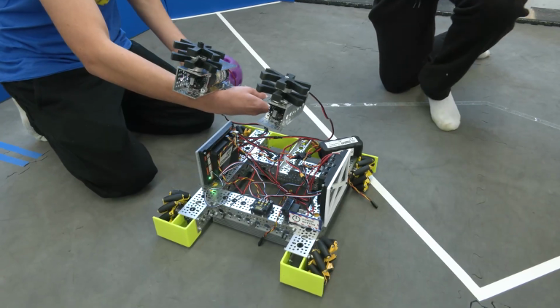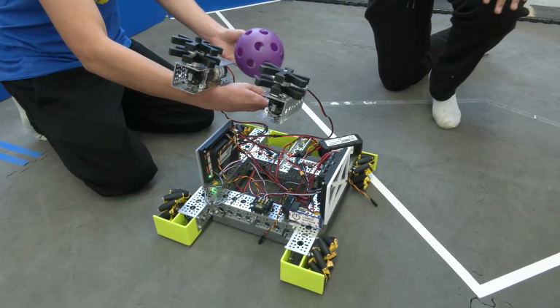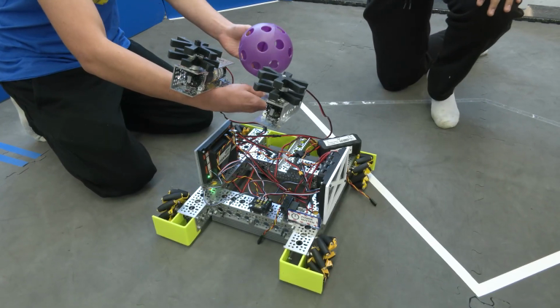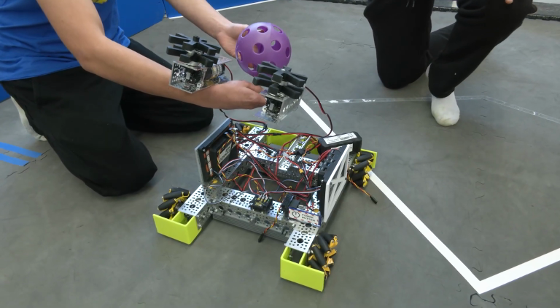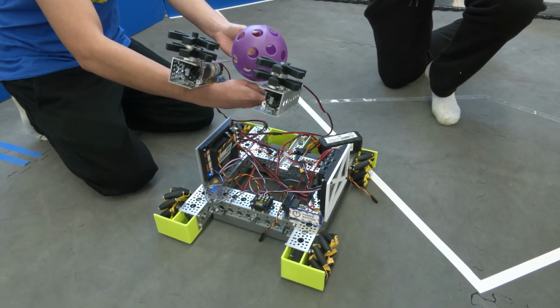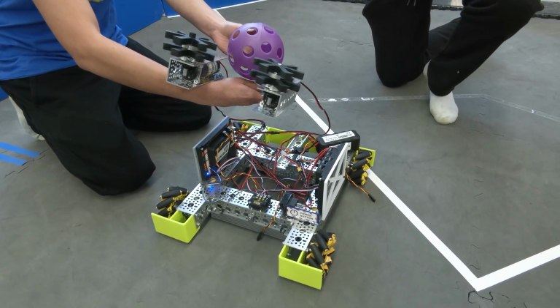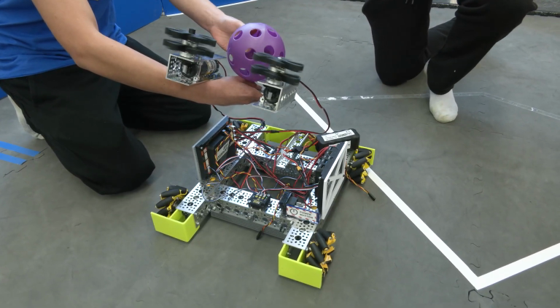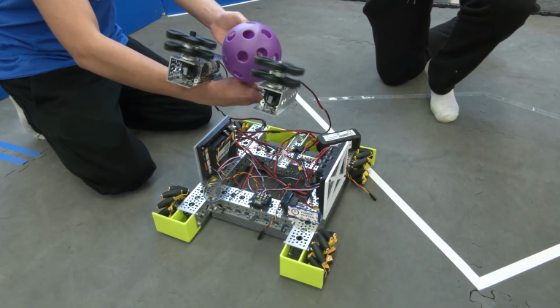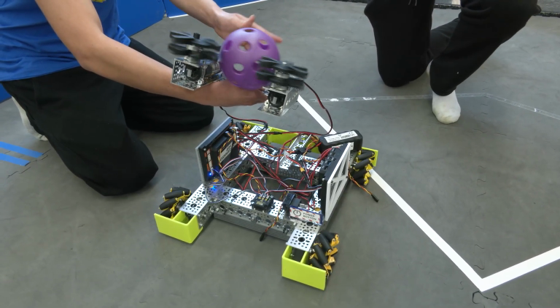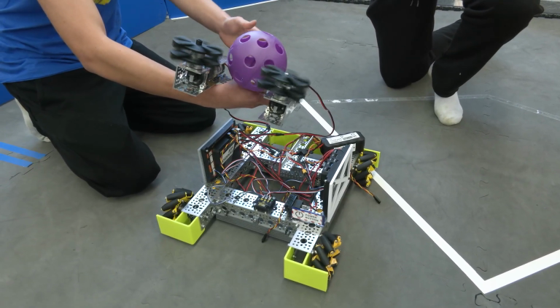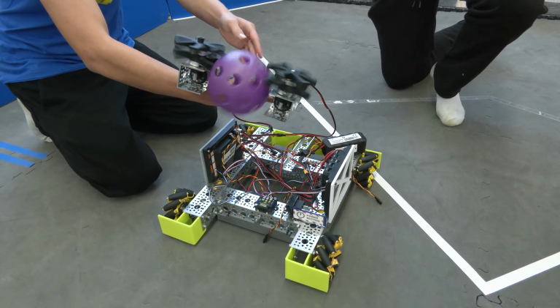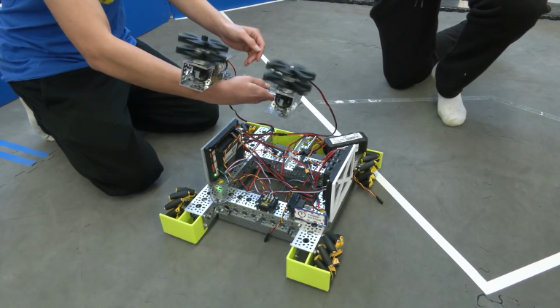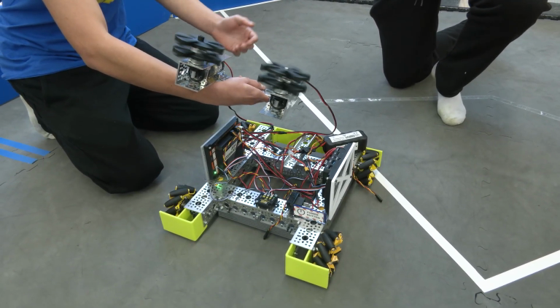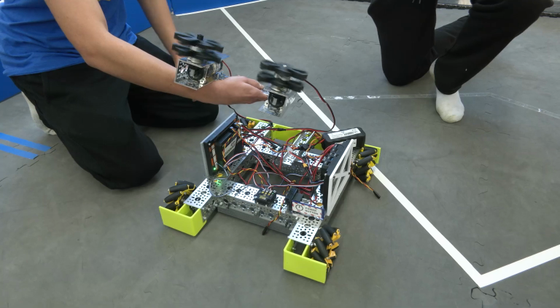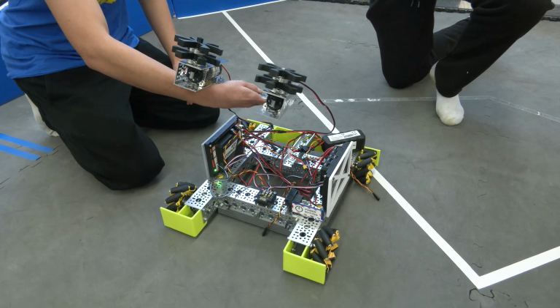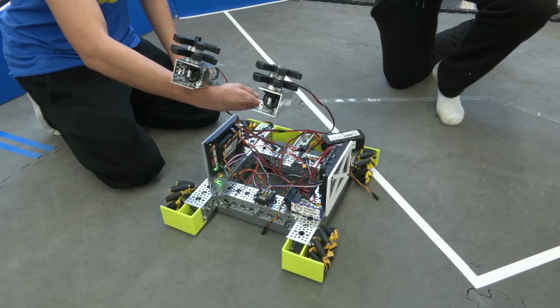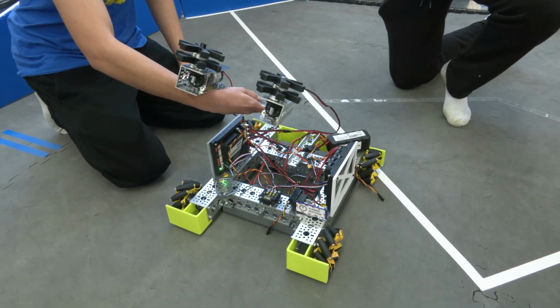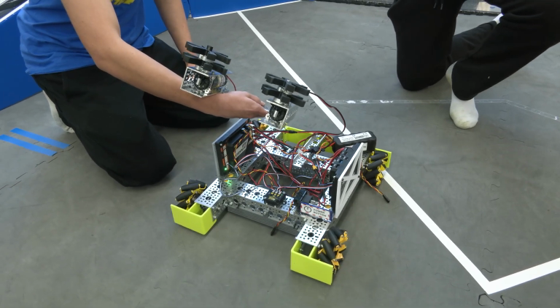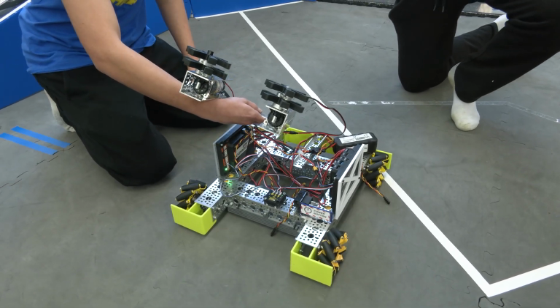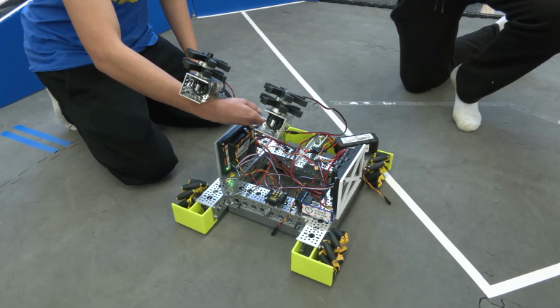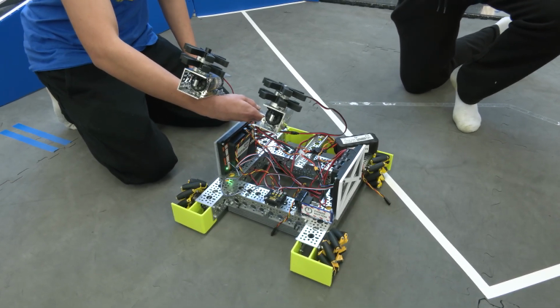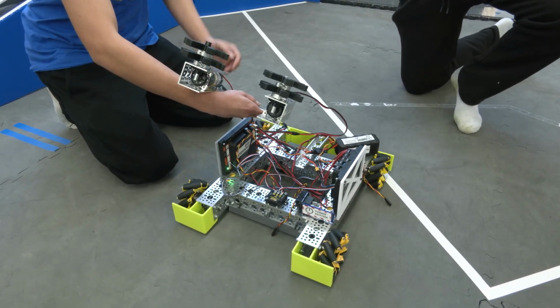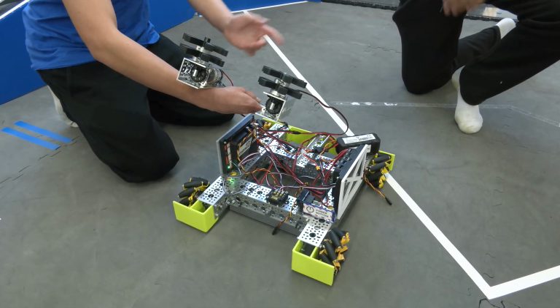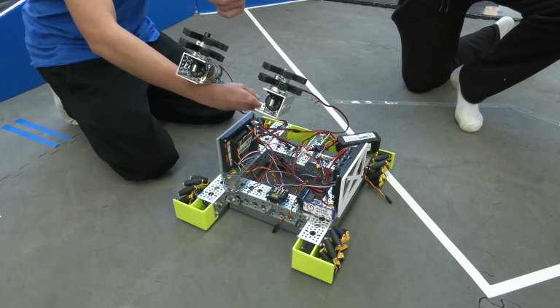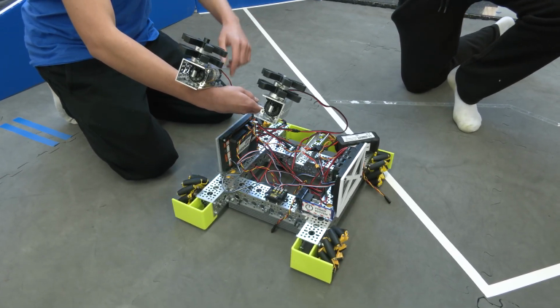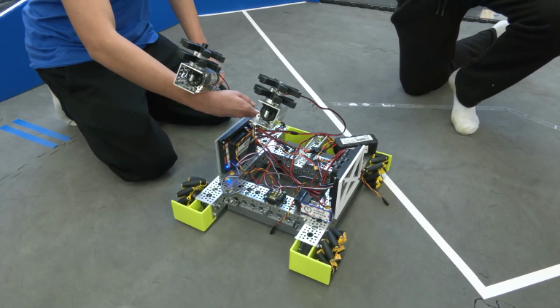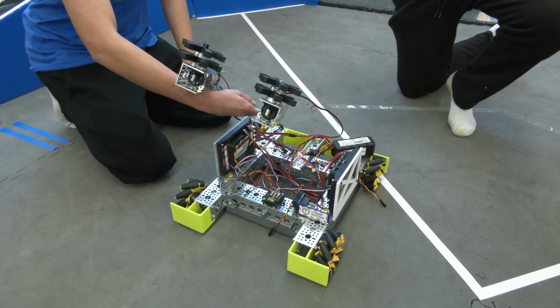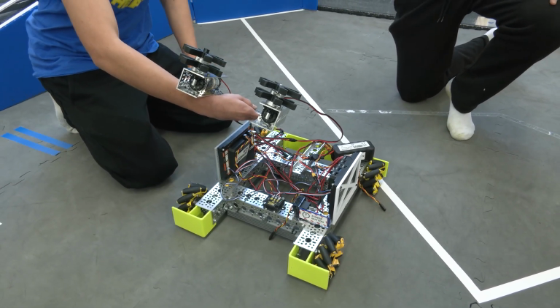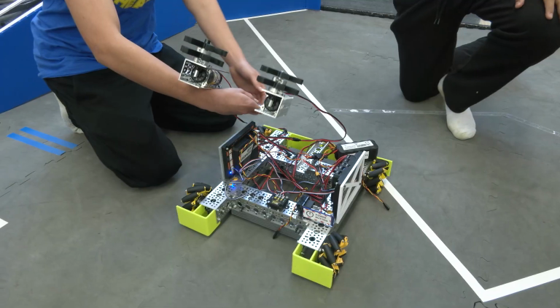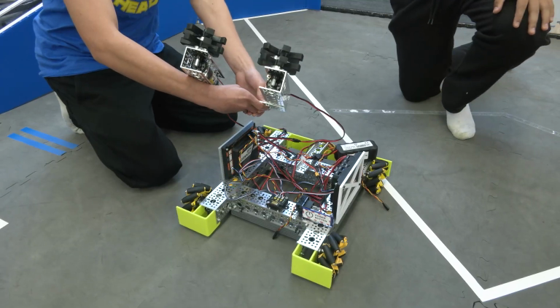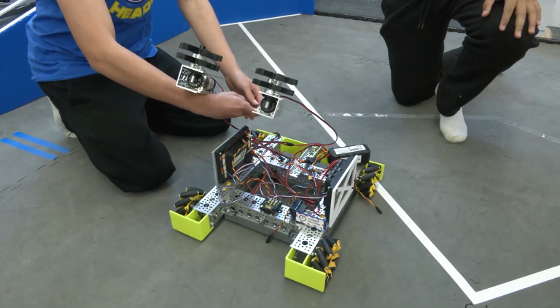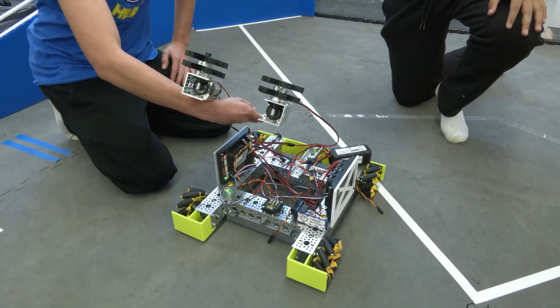As you can see, currently it shoots pretty parallel to the ground, so we're working on creating a design that can make it diagonal.